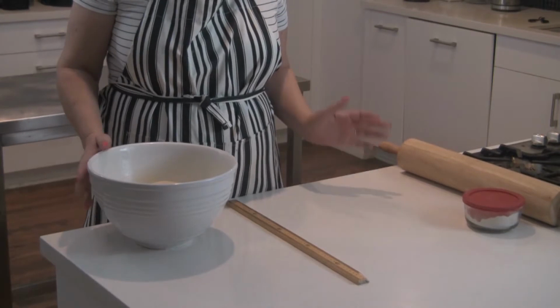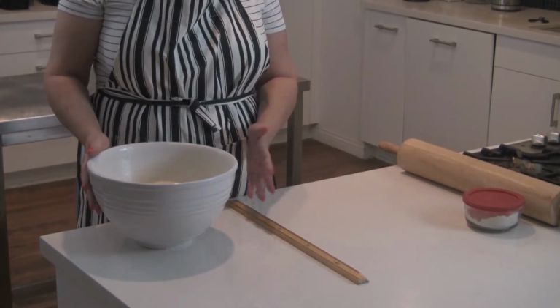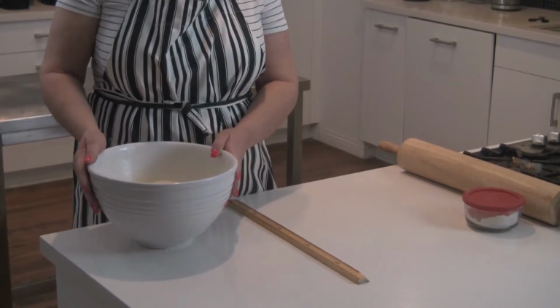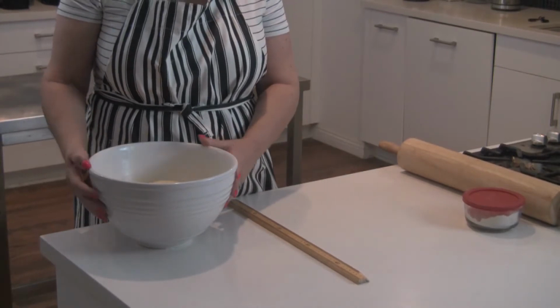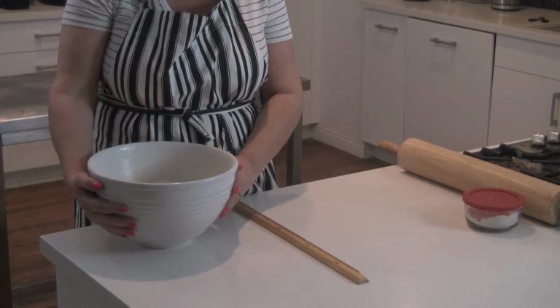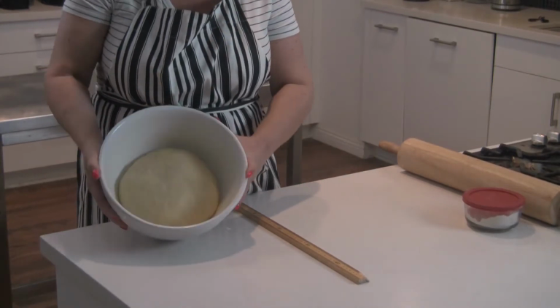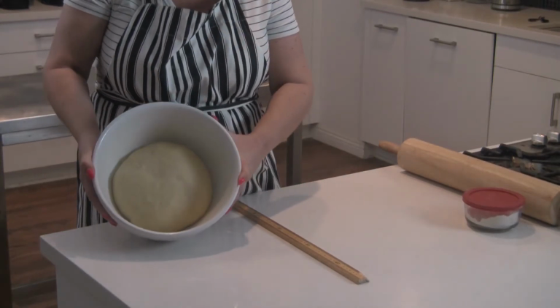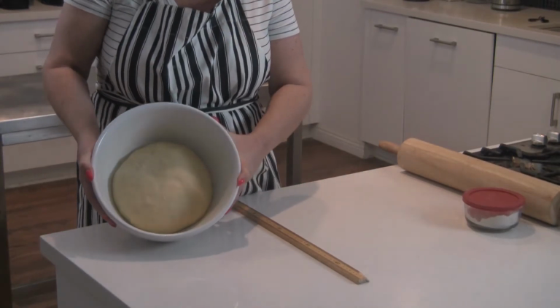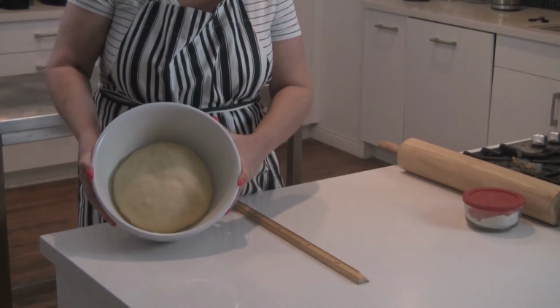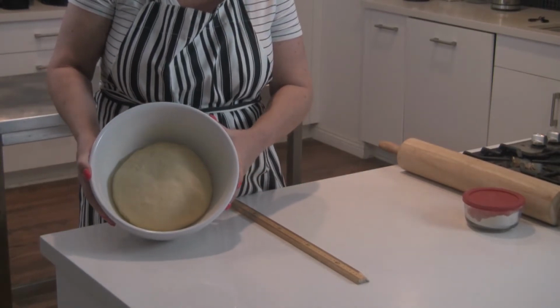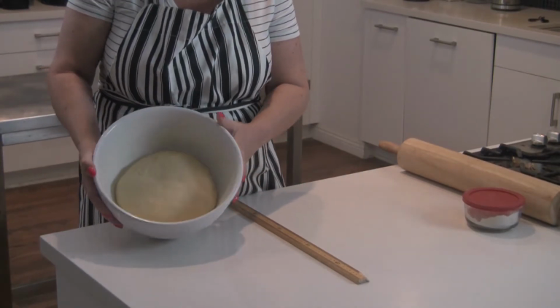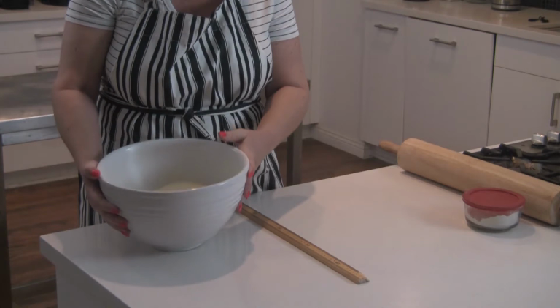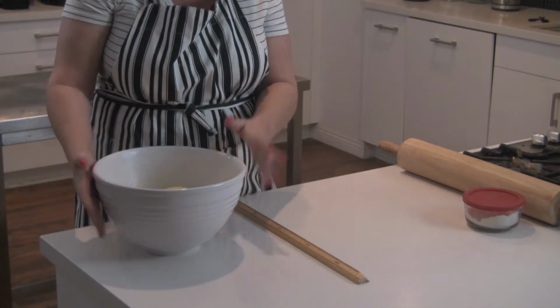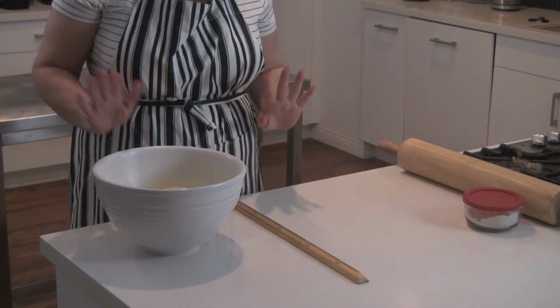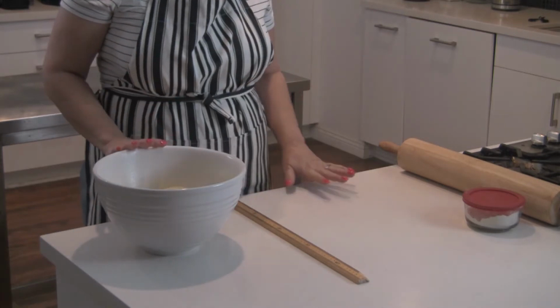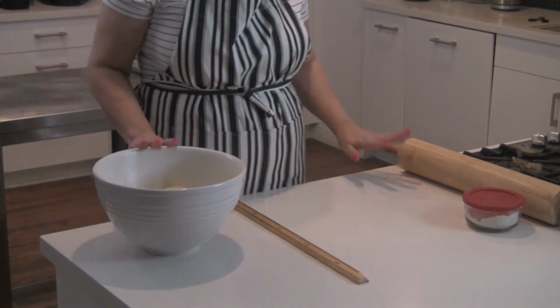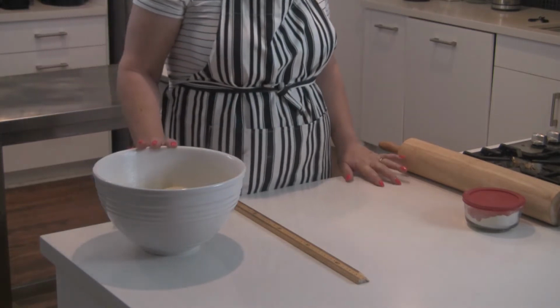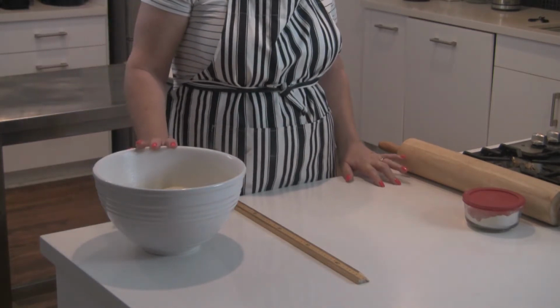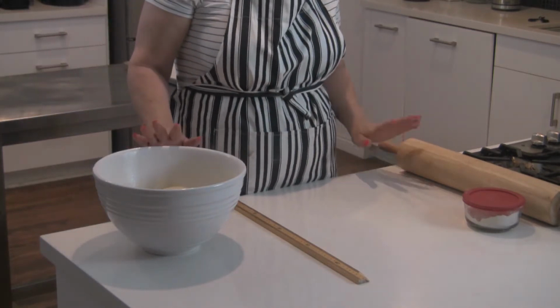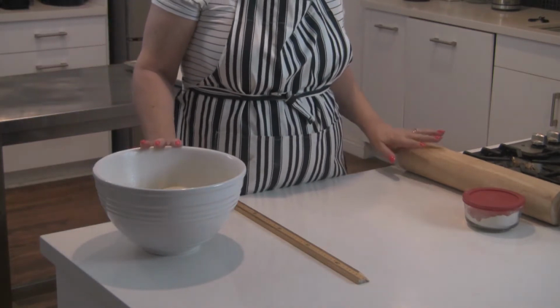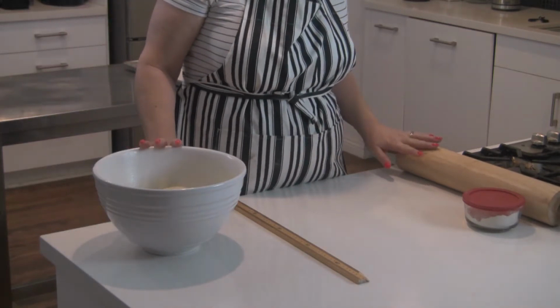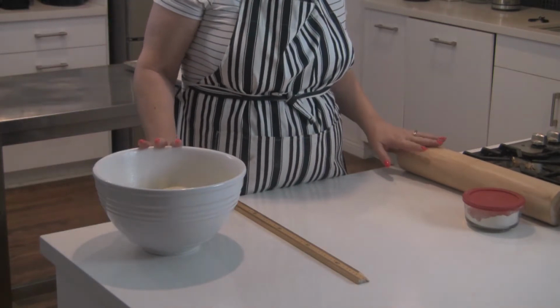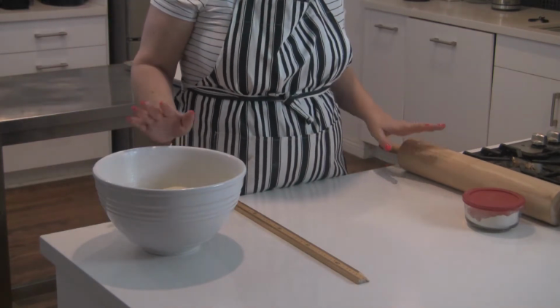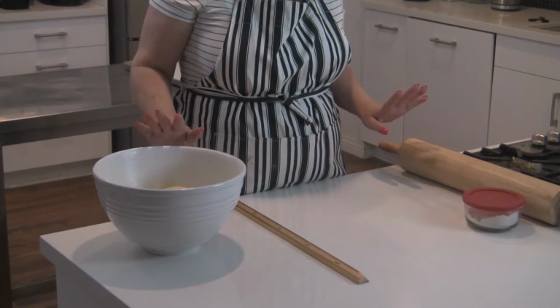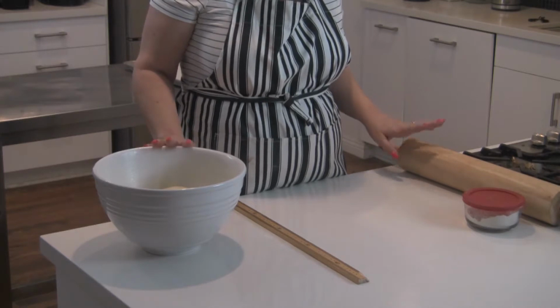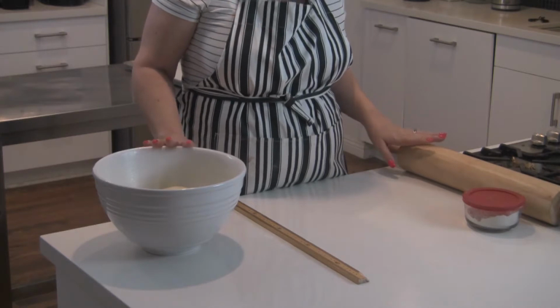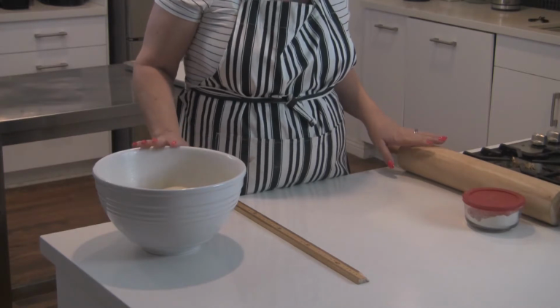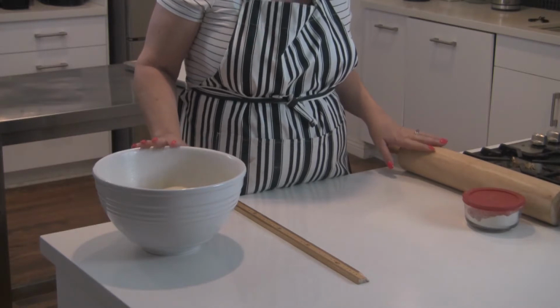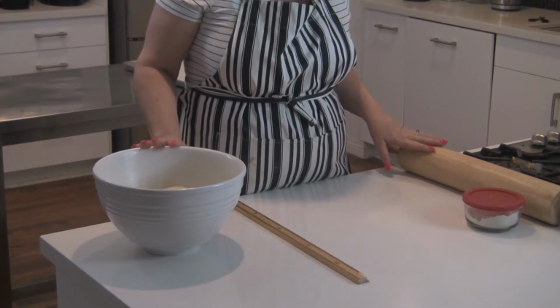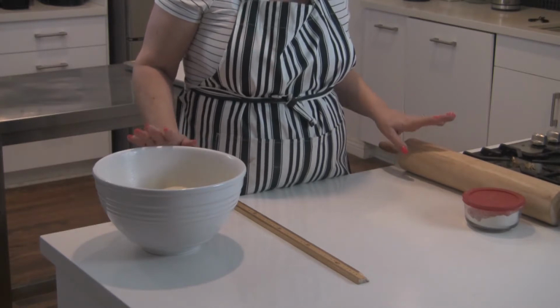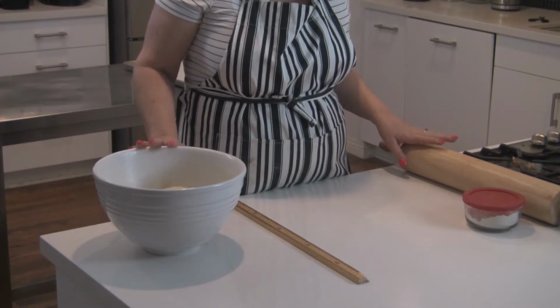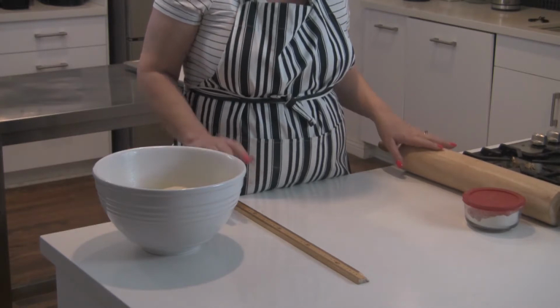It's been 30 minutes. You can see our dough has risen, and for this stage you're going to need a few things to roll out the dough and to lock in the butter.